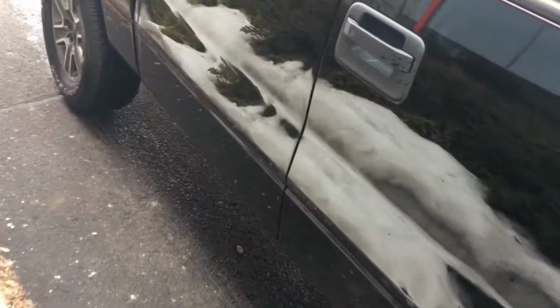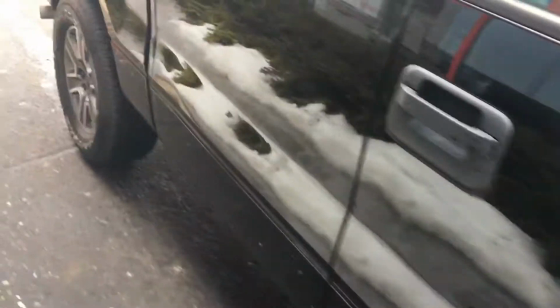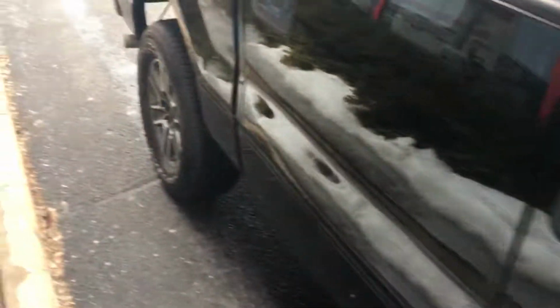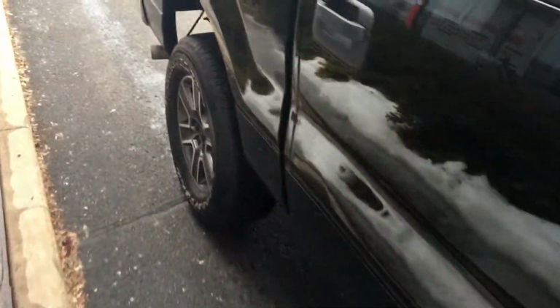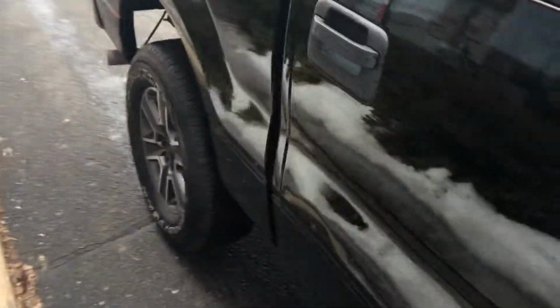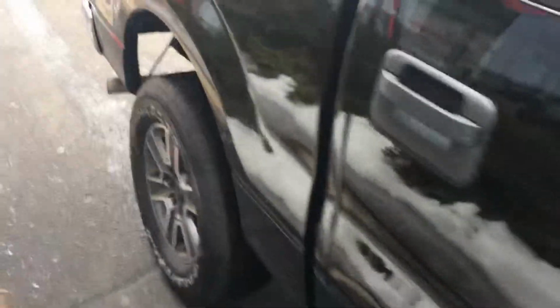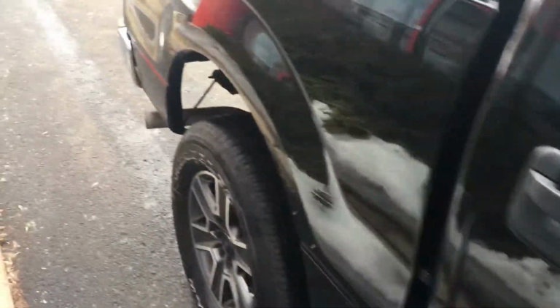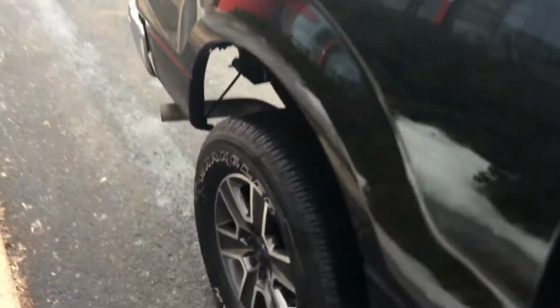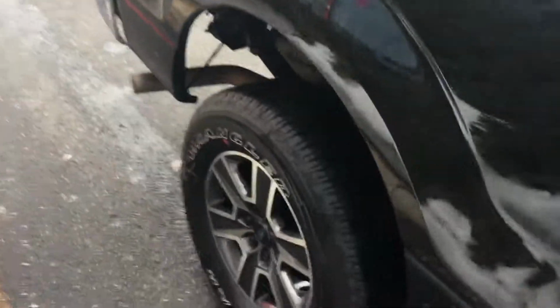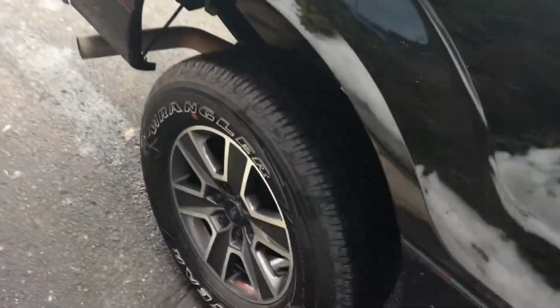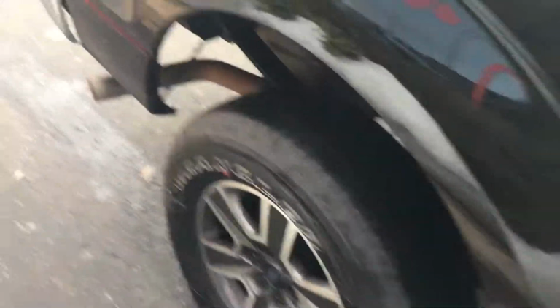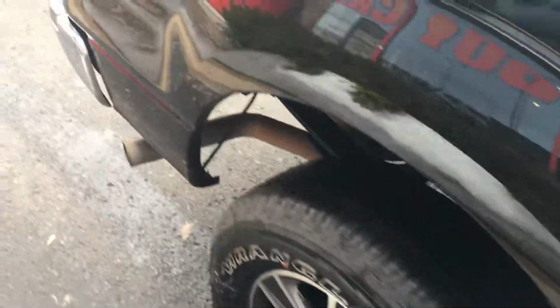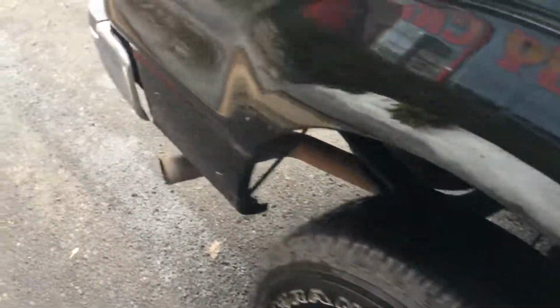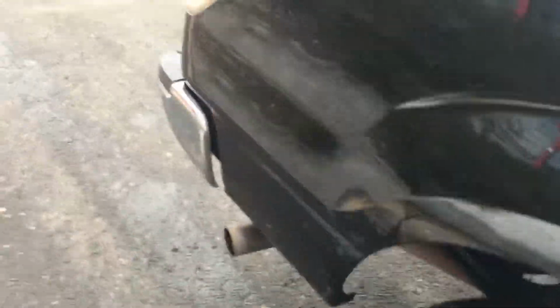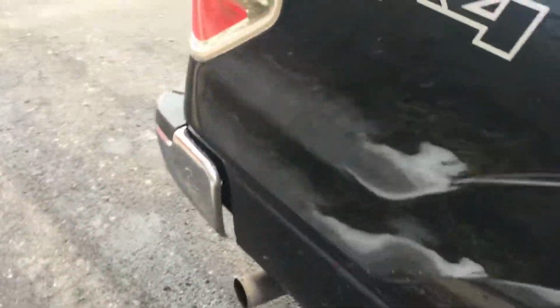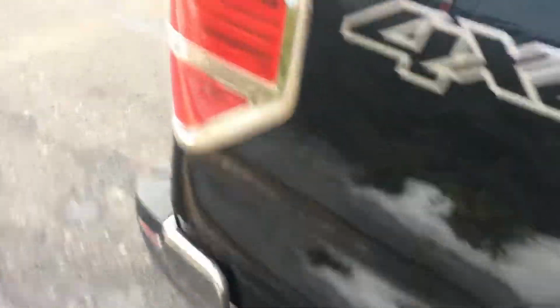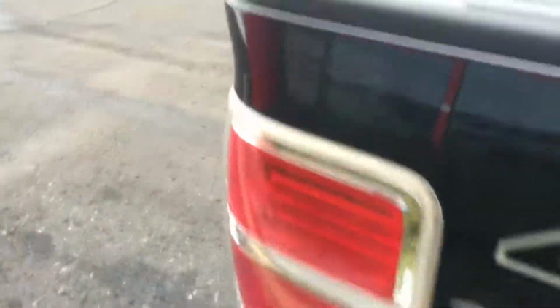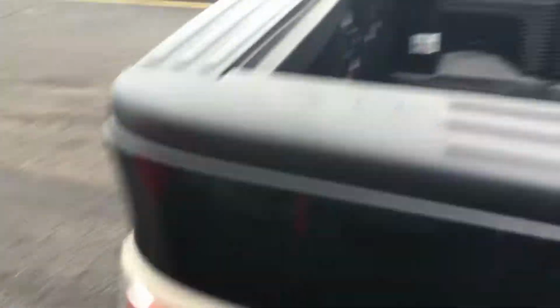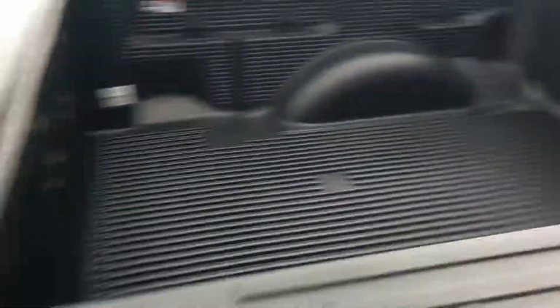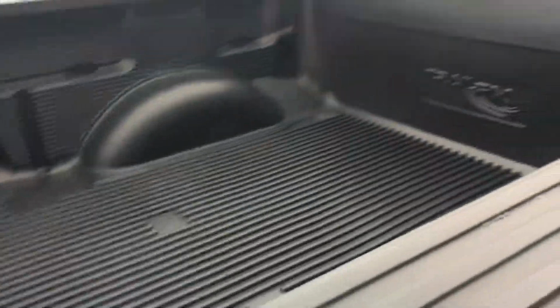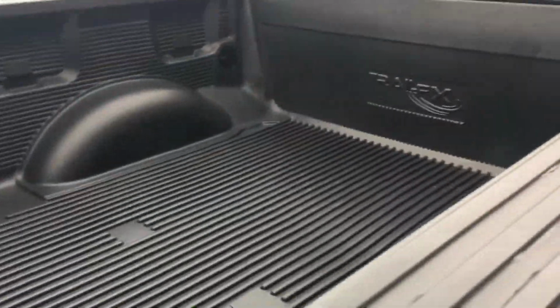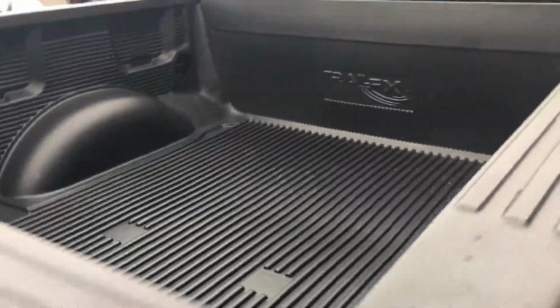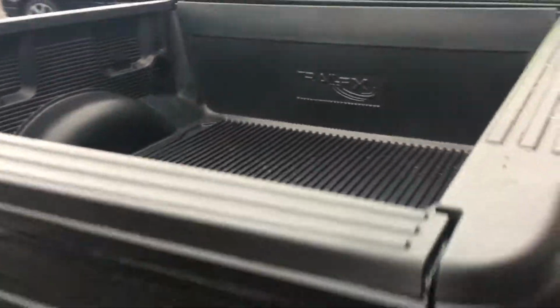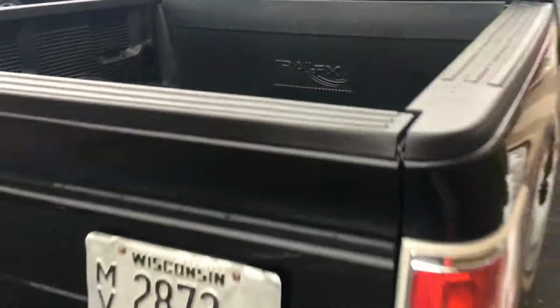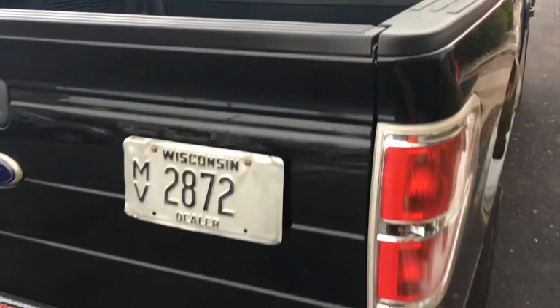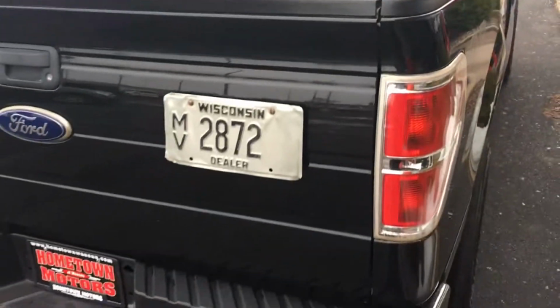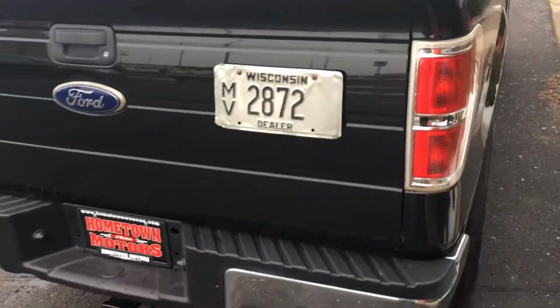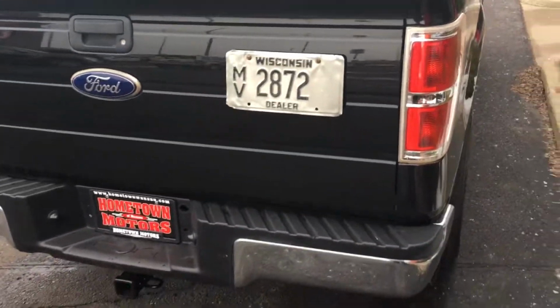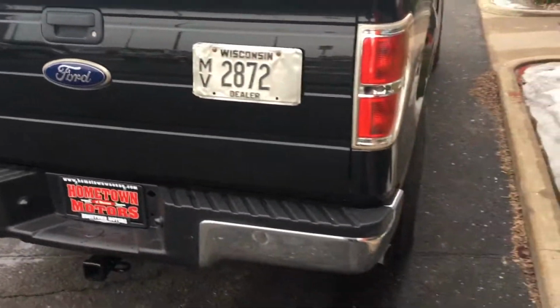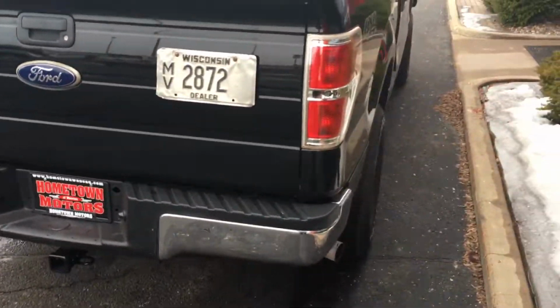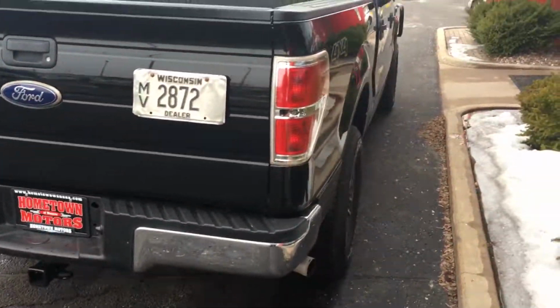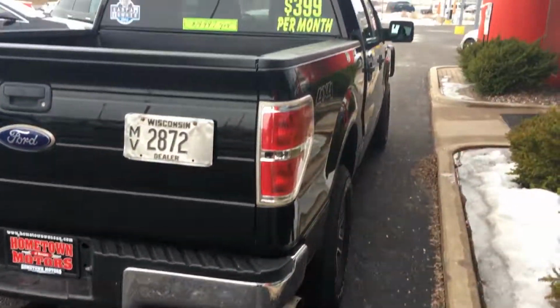The truck's got some minor dents here and there, but overall it's in really nice shape — rust free. This is a fleet-liner, previous government-used vehicle.